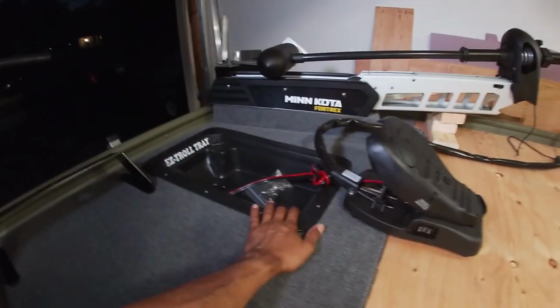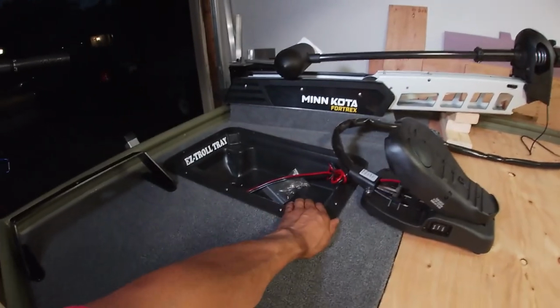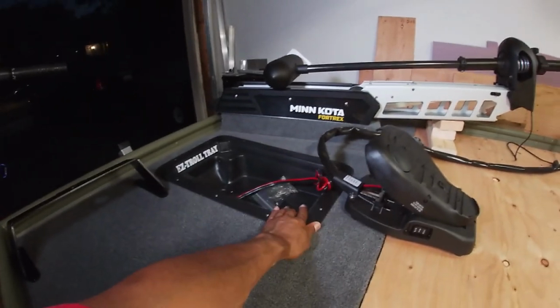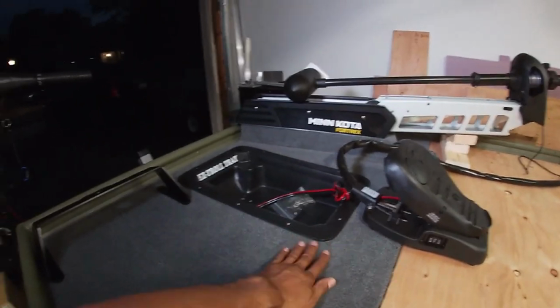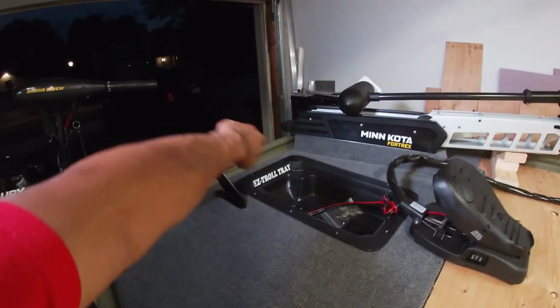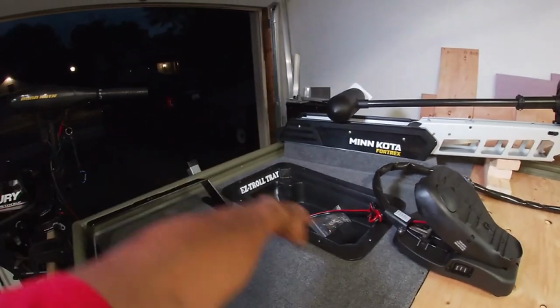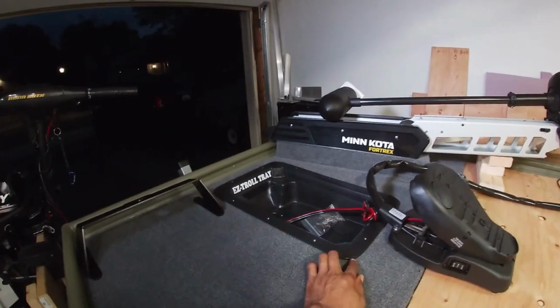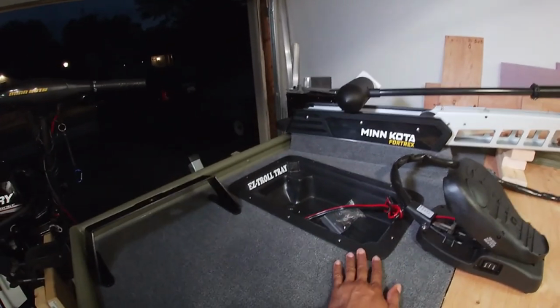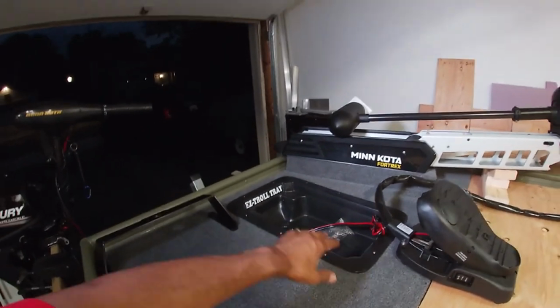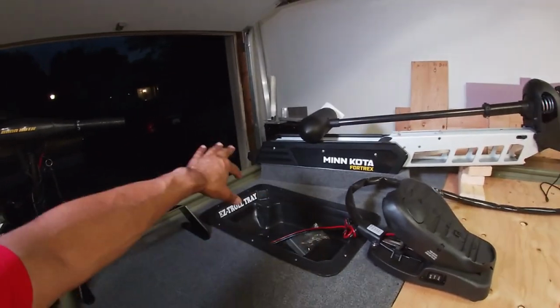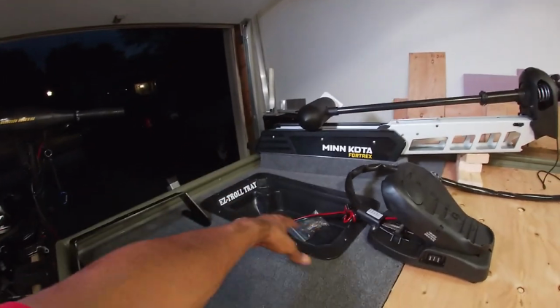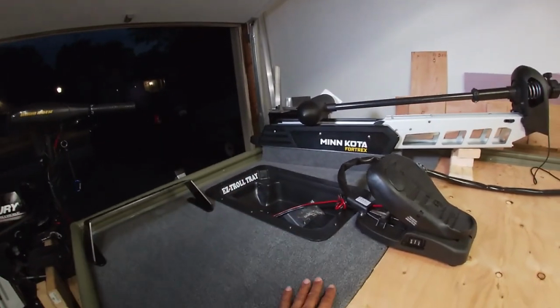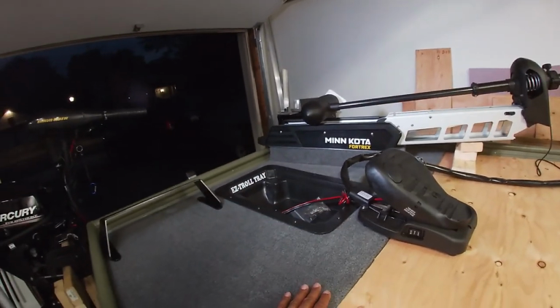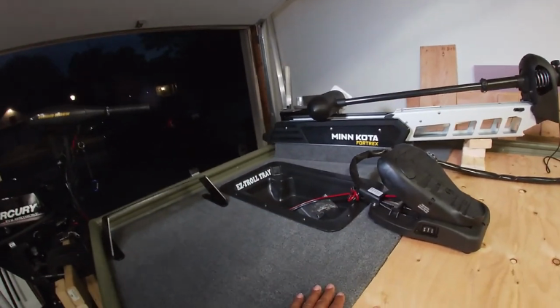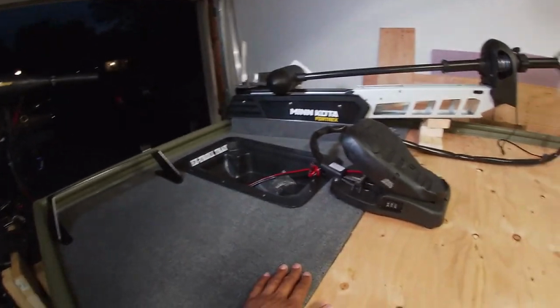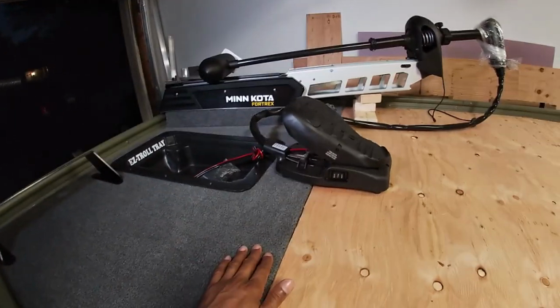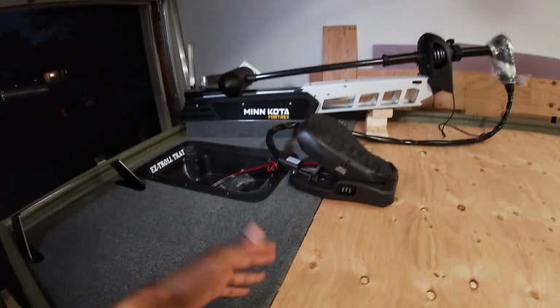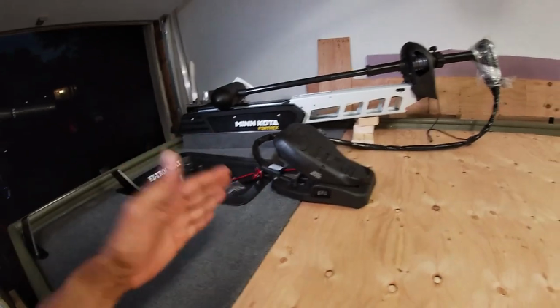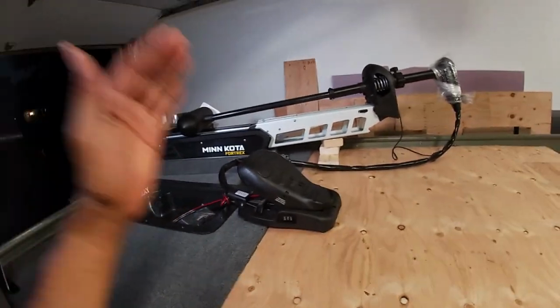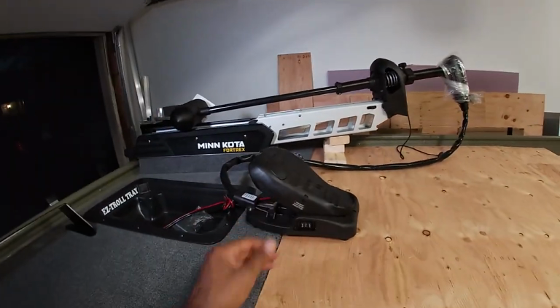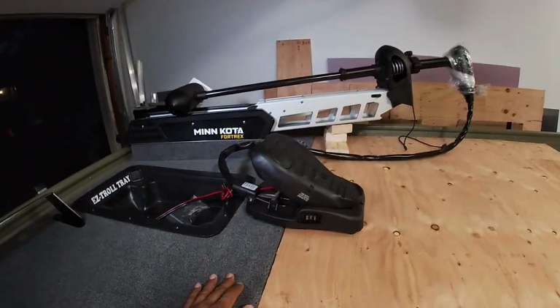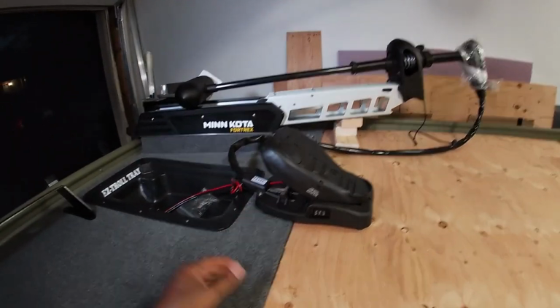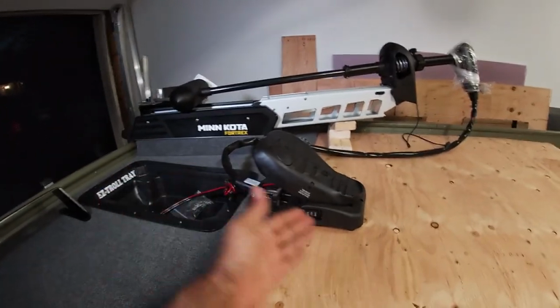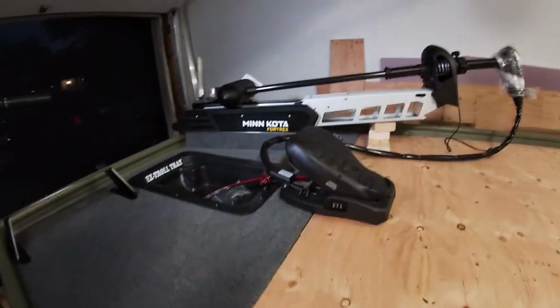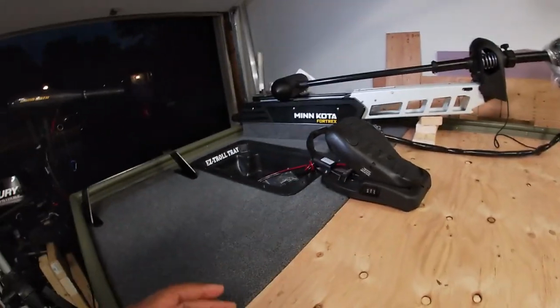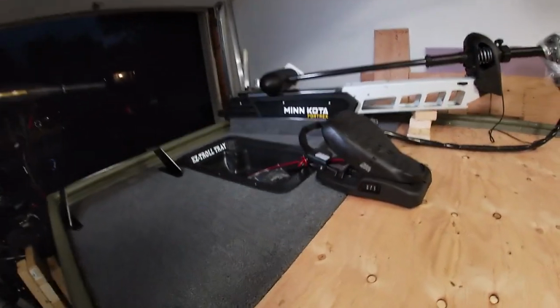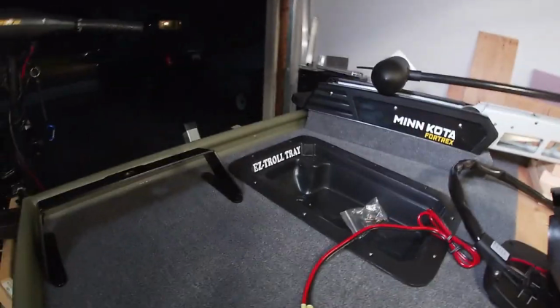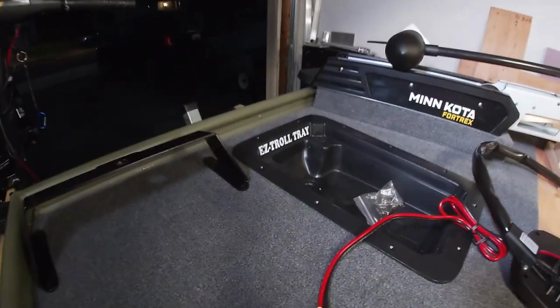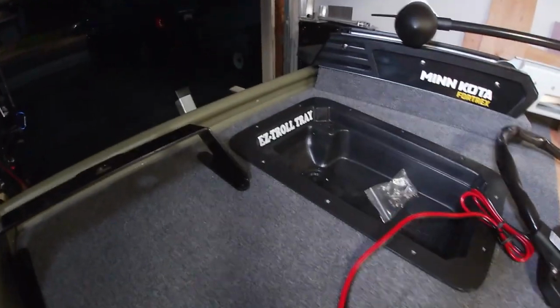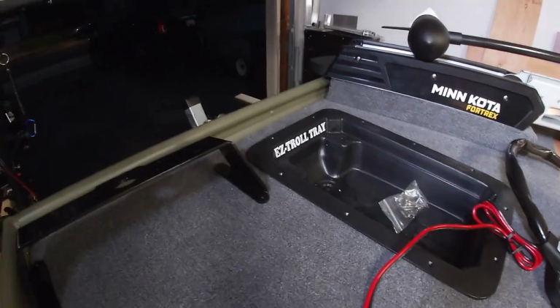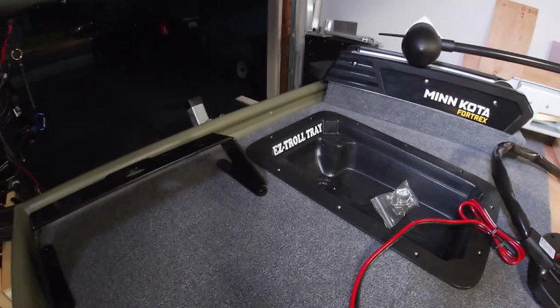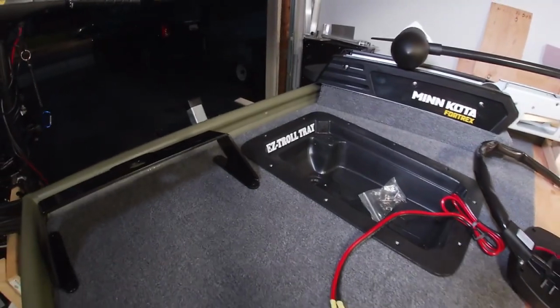I did everything right — I made sure I had the center of the boat perfectly lined up in order to put the tray in place where I wanted it. But guess what, it's in the wrong location. It's not far back enough in the boat. As you can see, the tray is pretty close to the front of the boat.